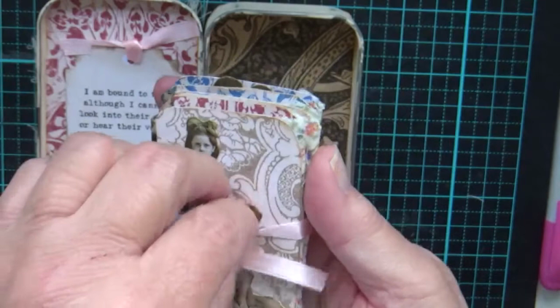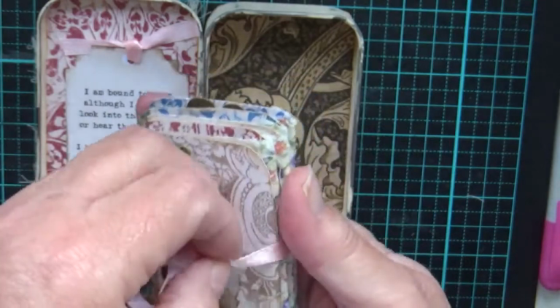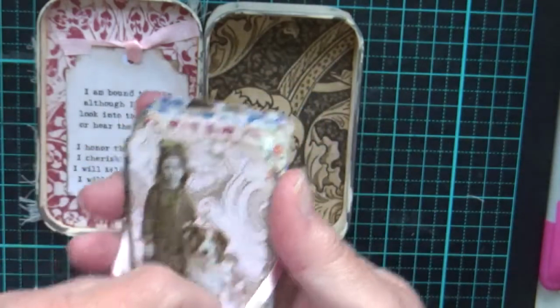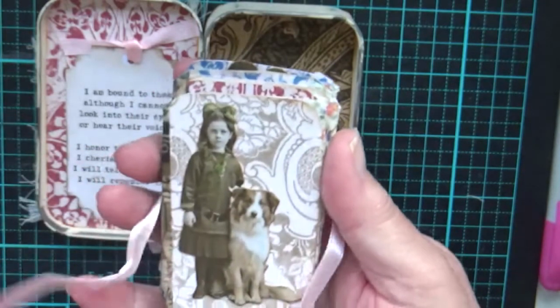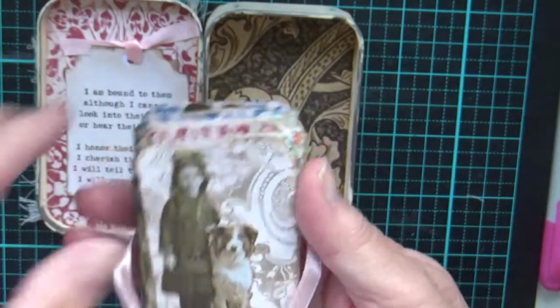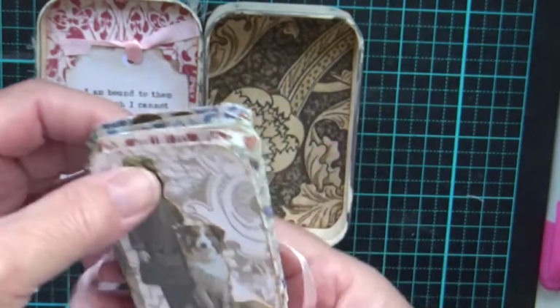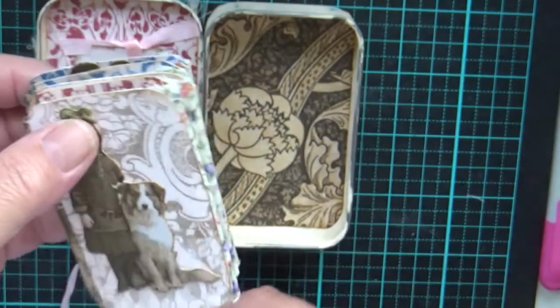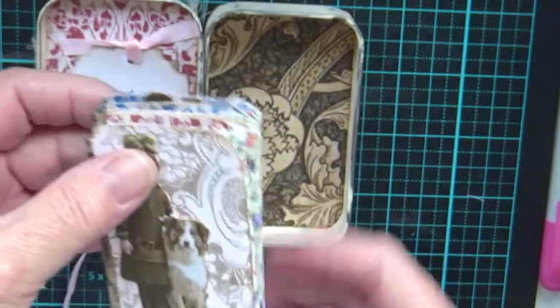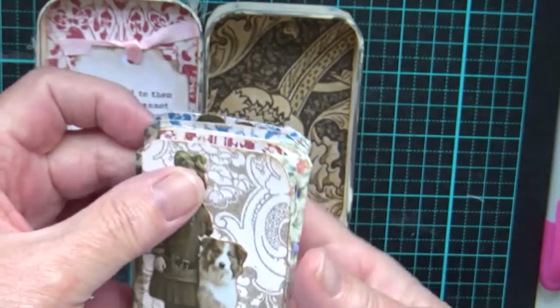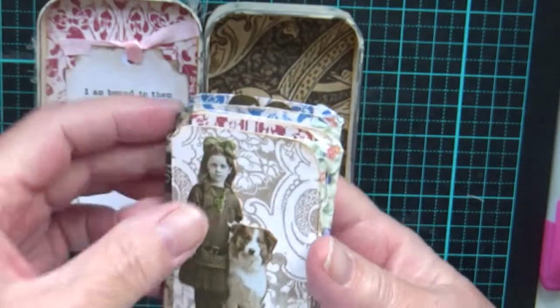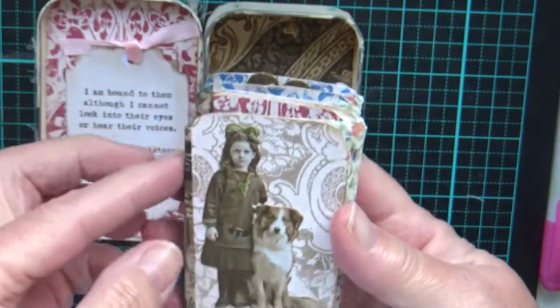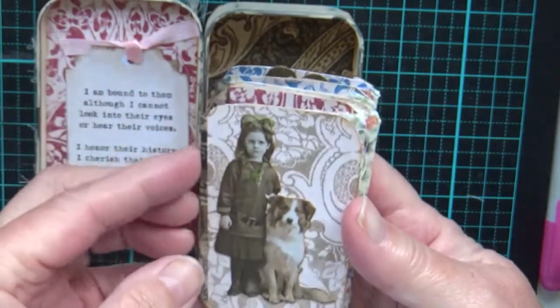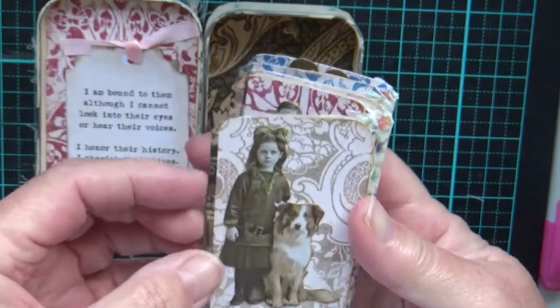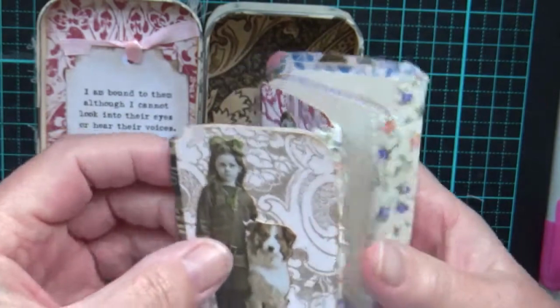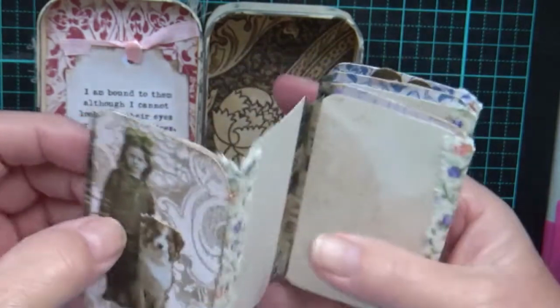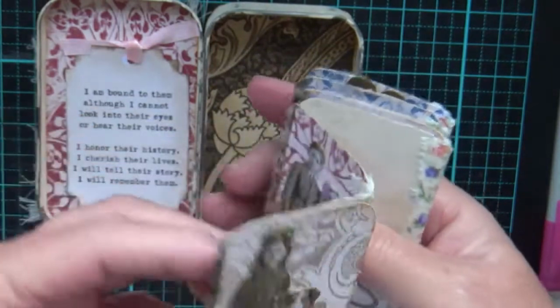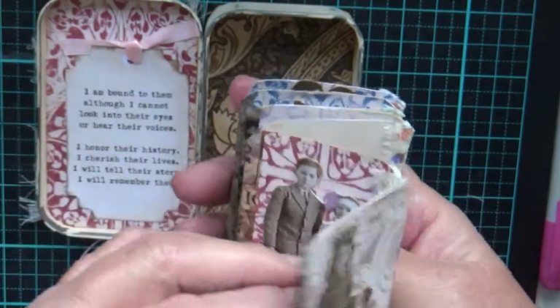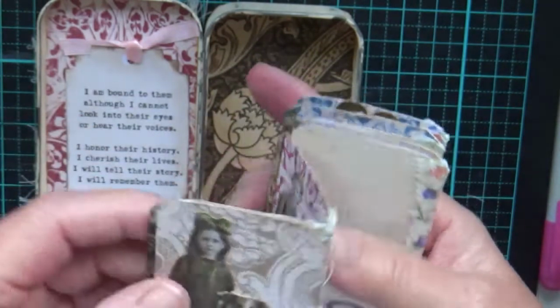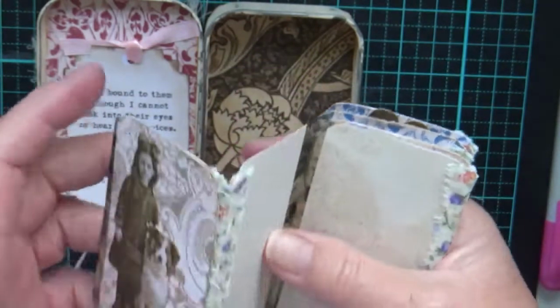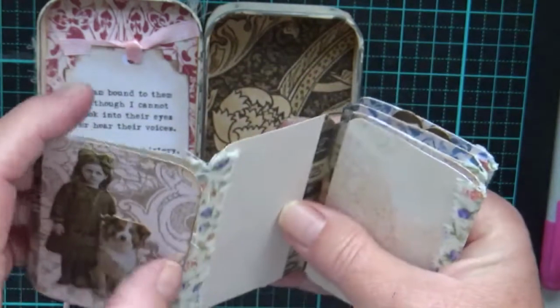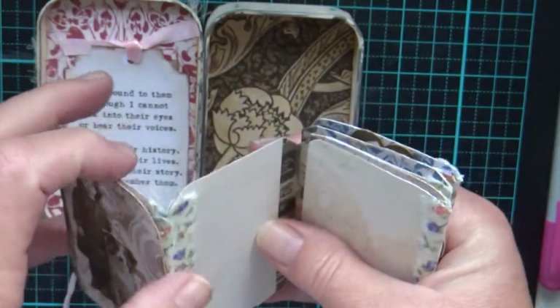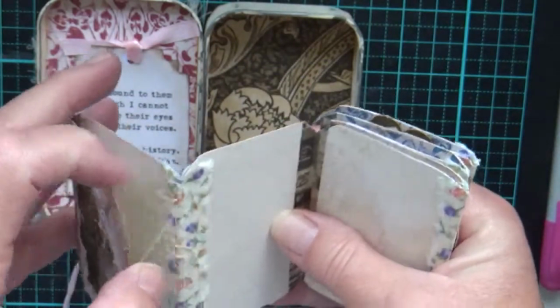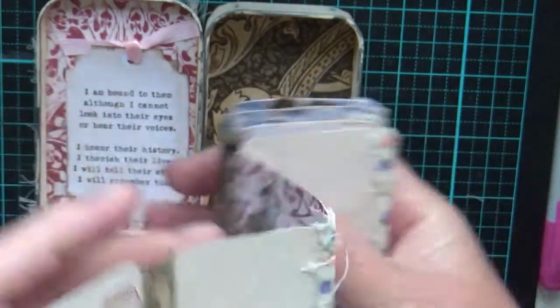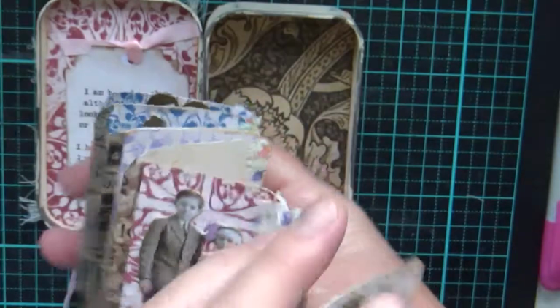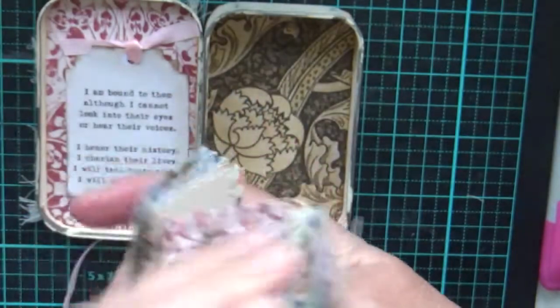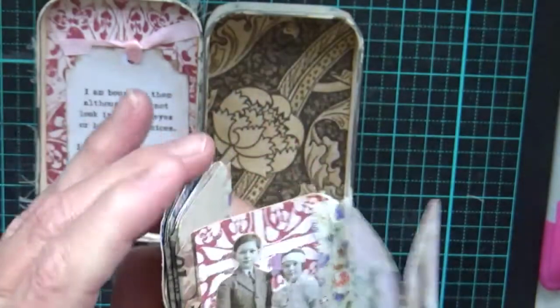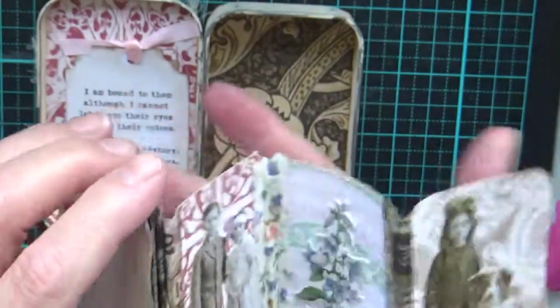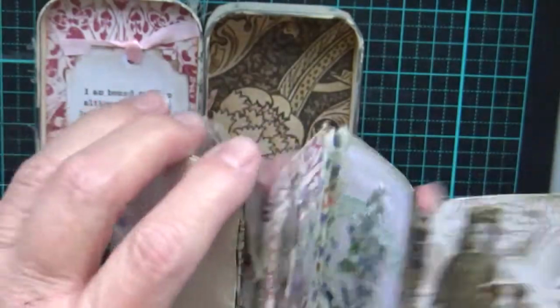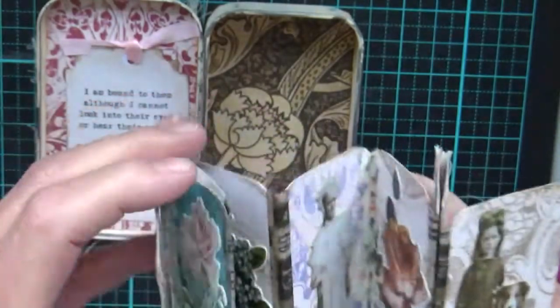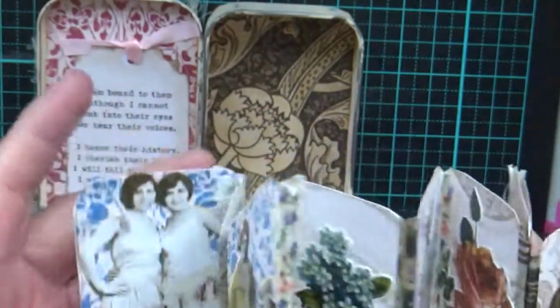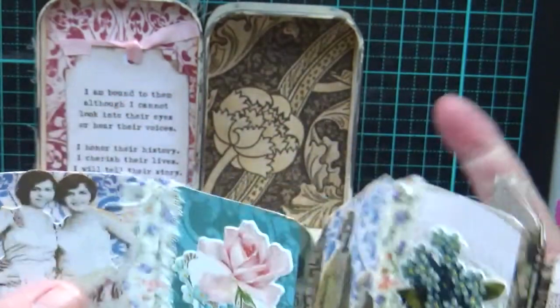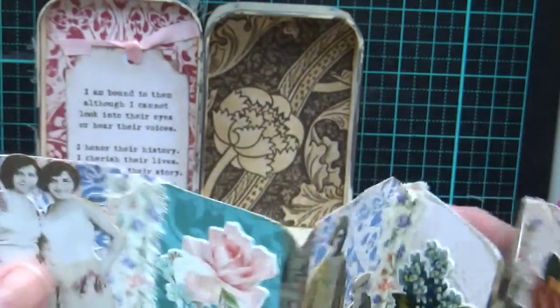I've wrapped a little pink ribbon around this piece because I wanted it to be loose — I didn't want it stuck in the tin. It's been concertinaed together. Let me show you from the beginning.